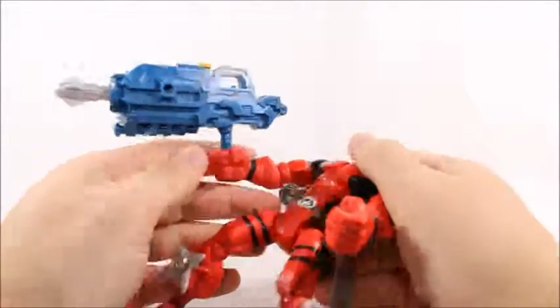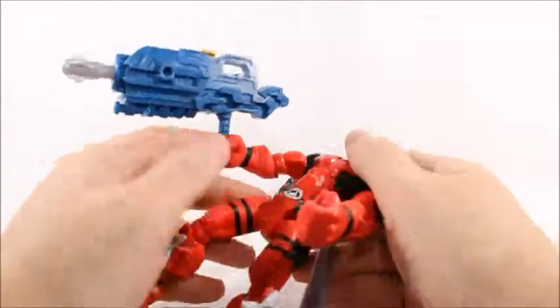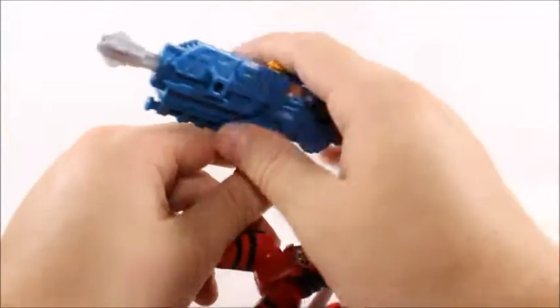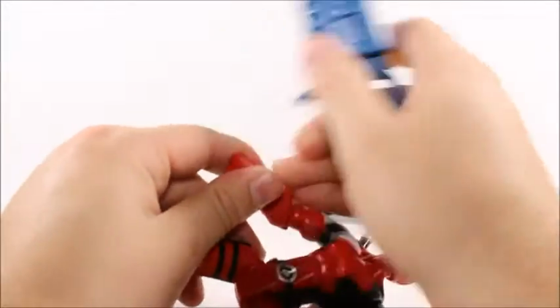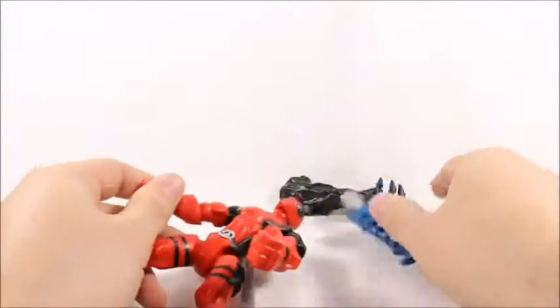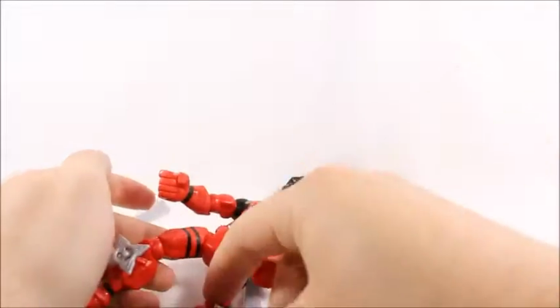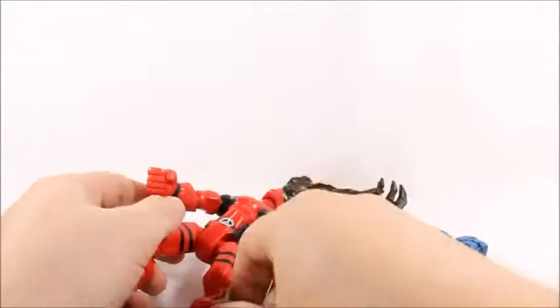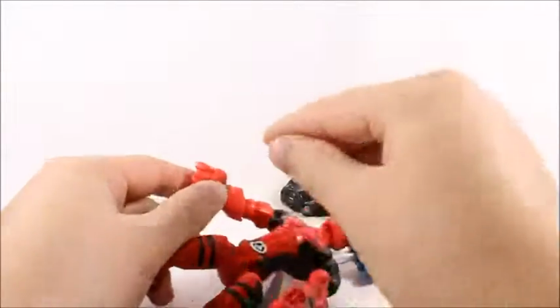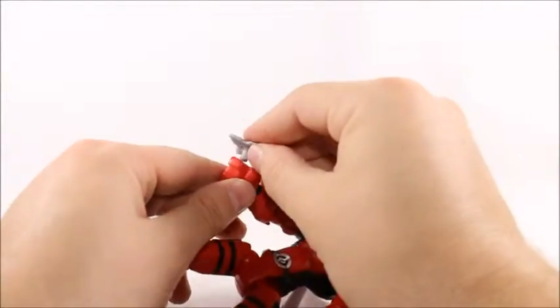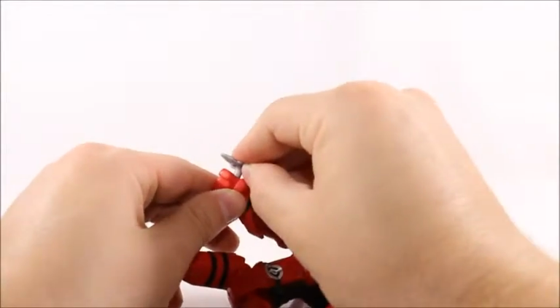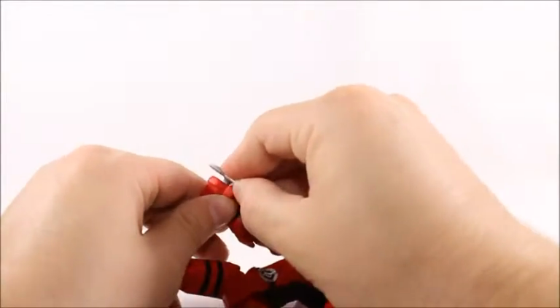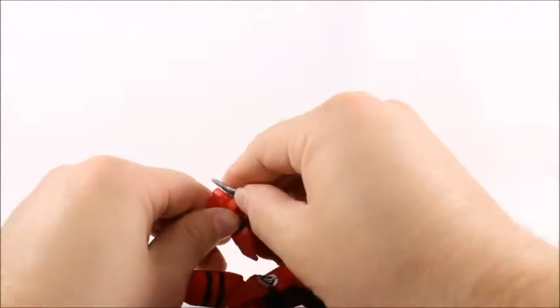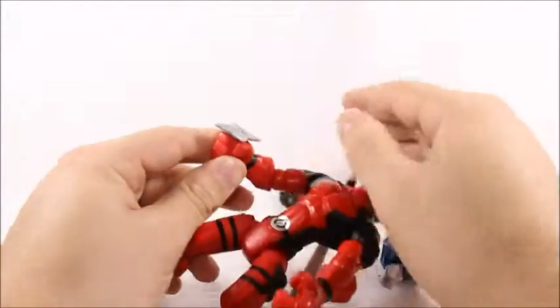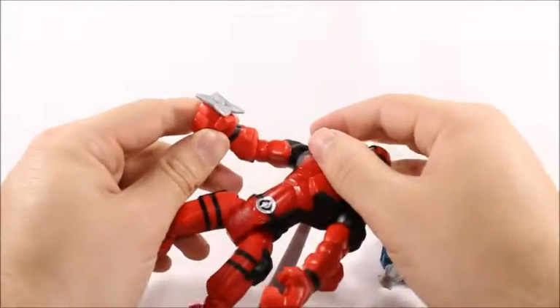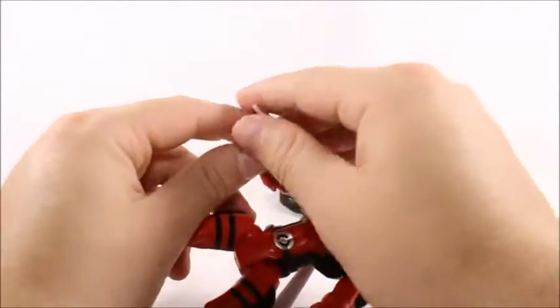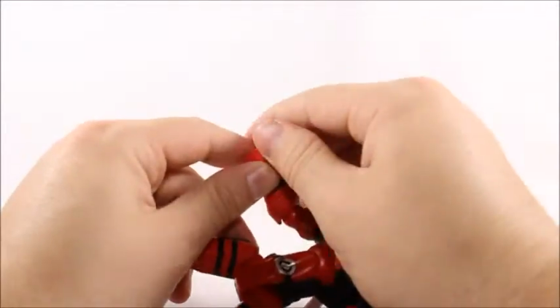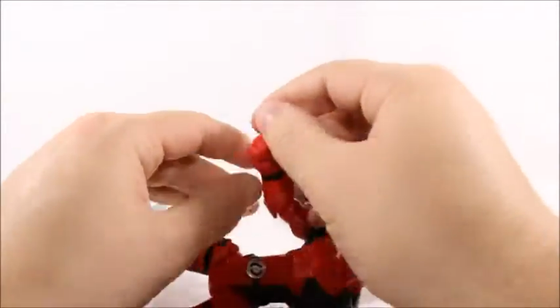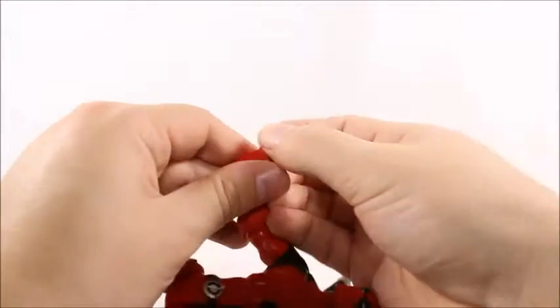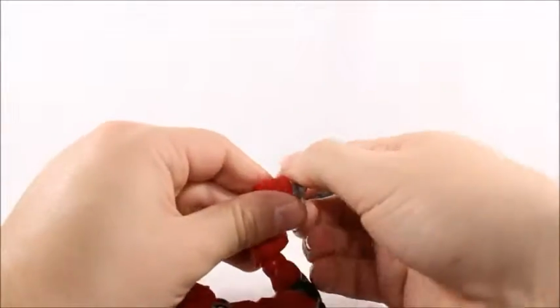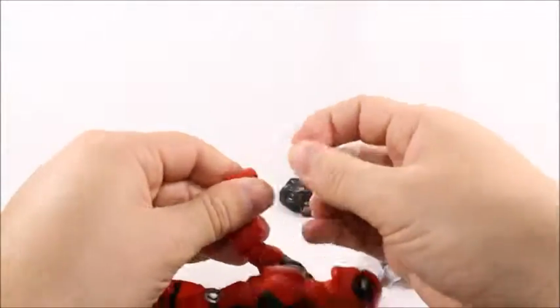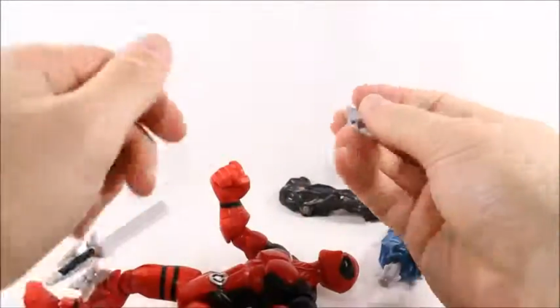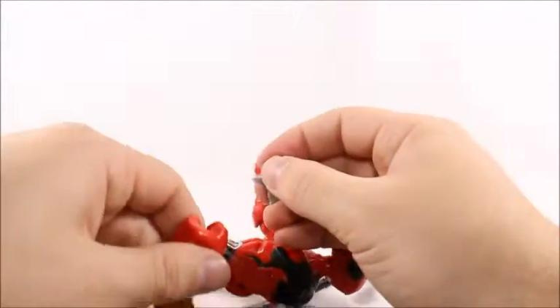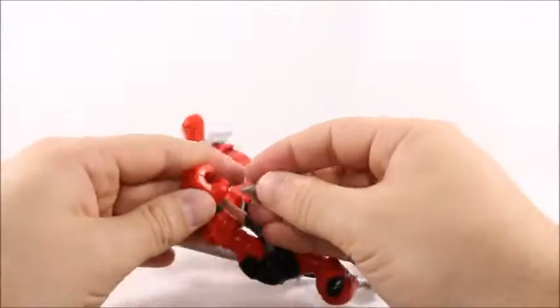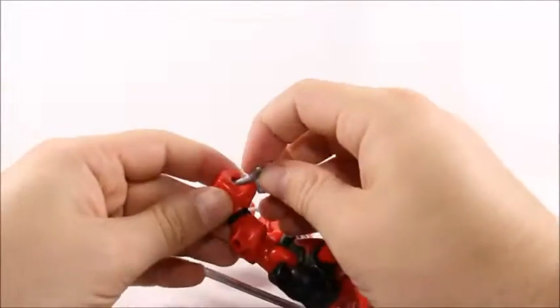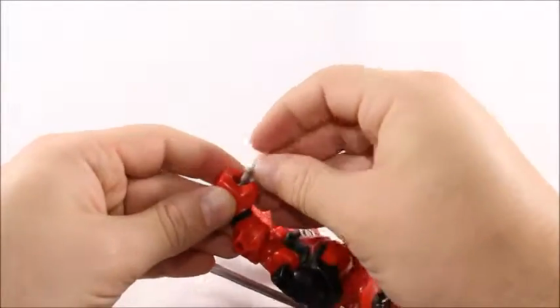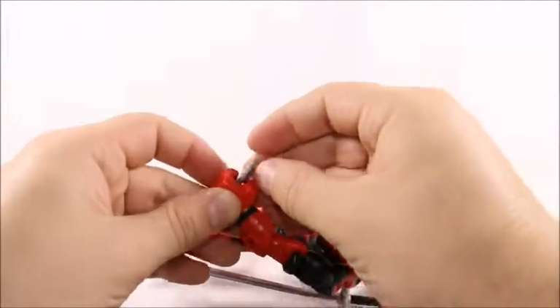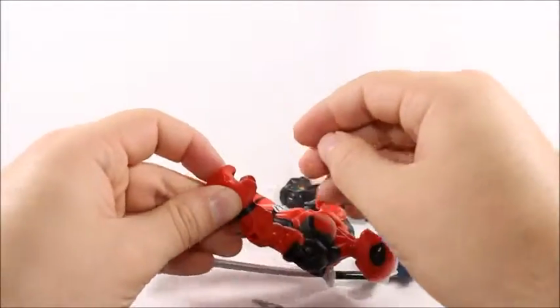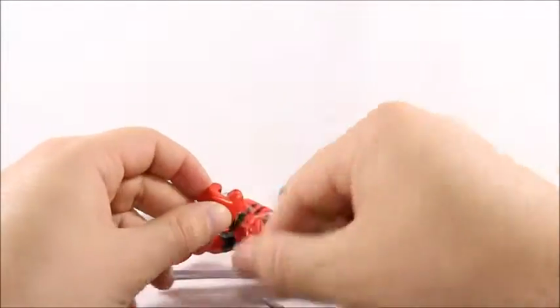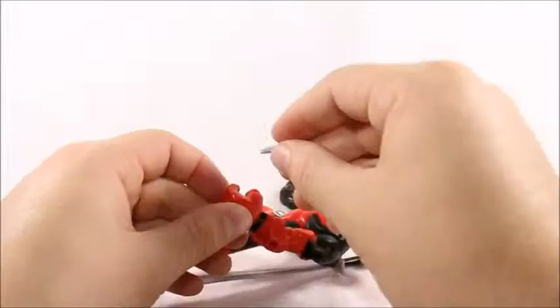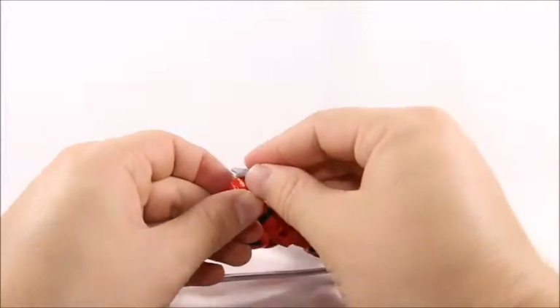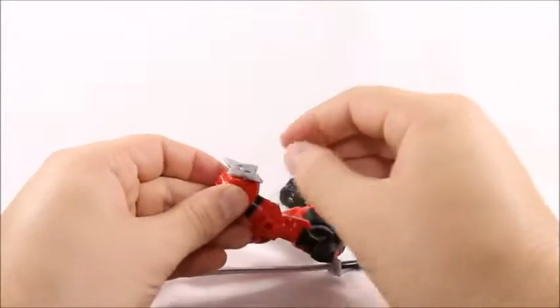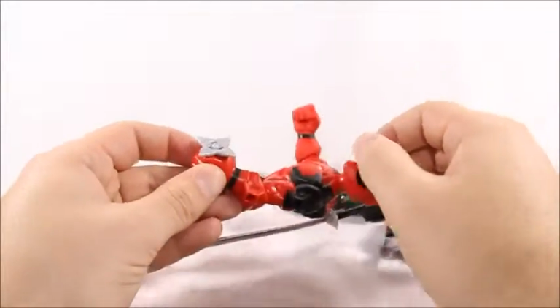I guess they were thinking he wouldn't be able to hold the little throwing stars. But who cares about the throwing stars — you could always be creative. You're a freaking kid, you know, do something like that.